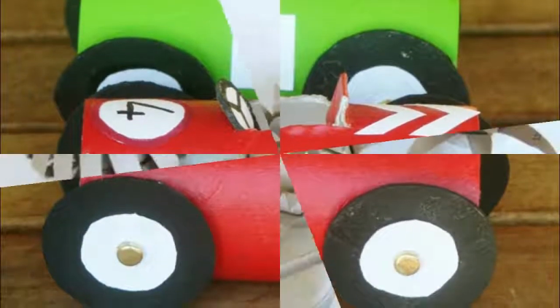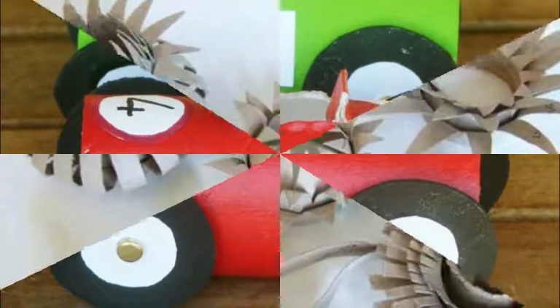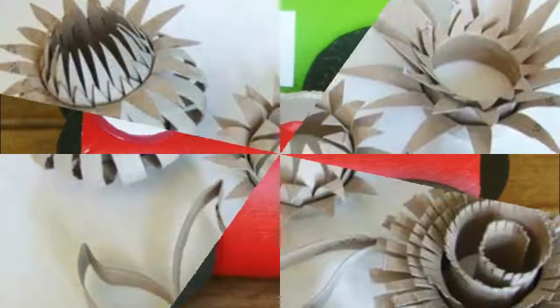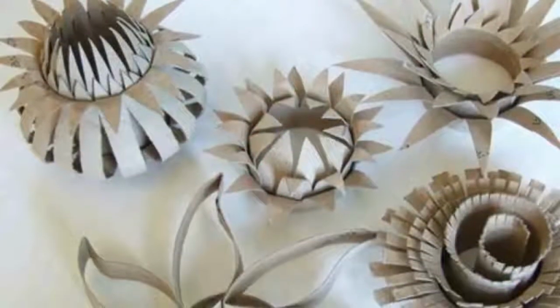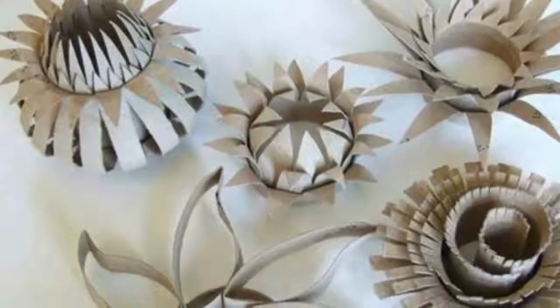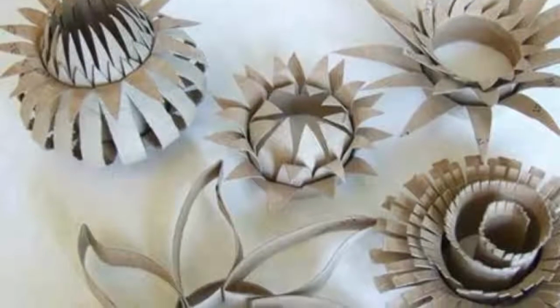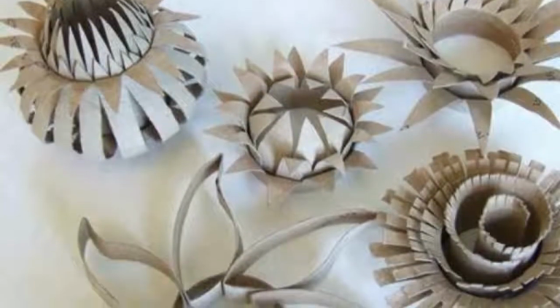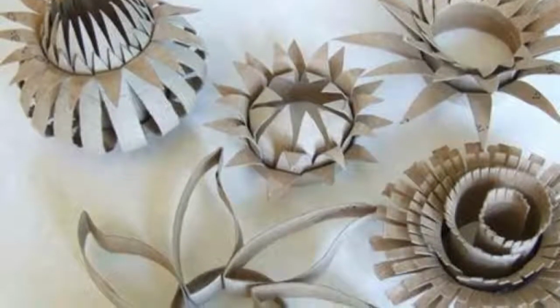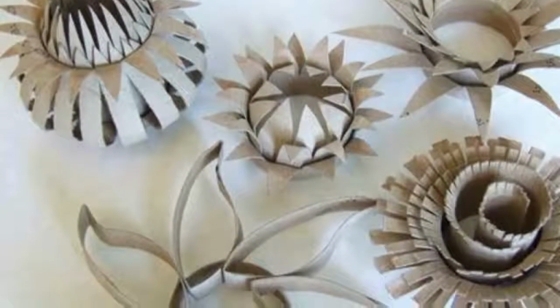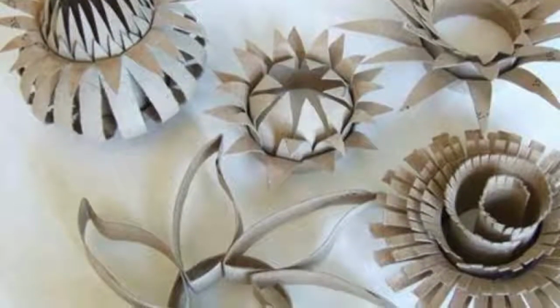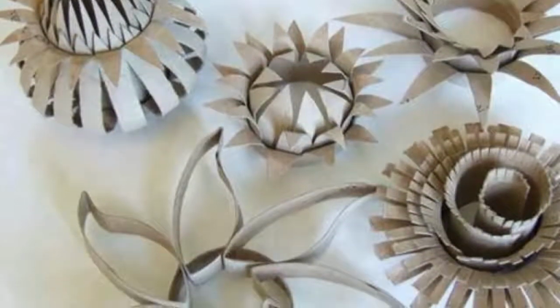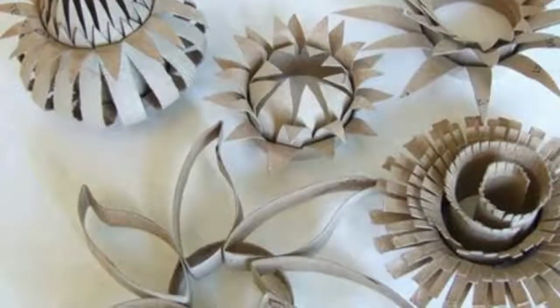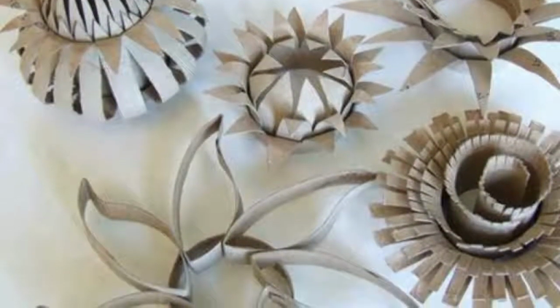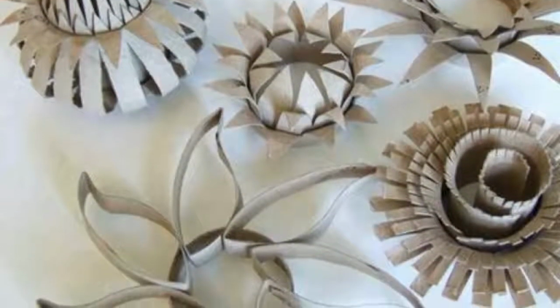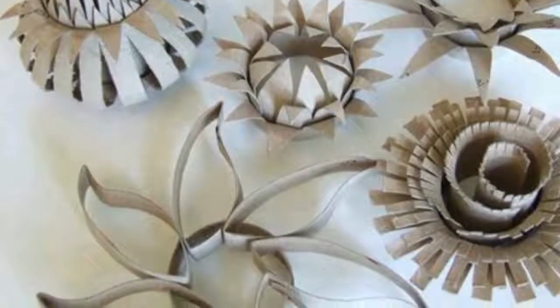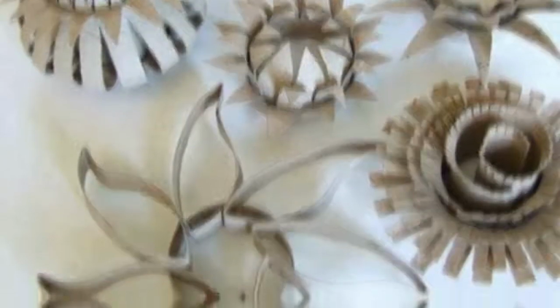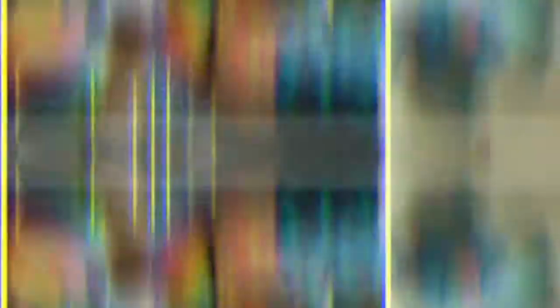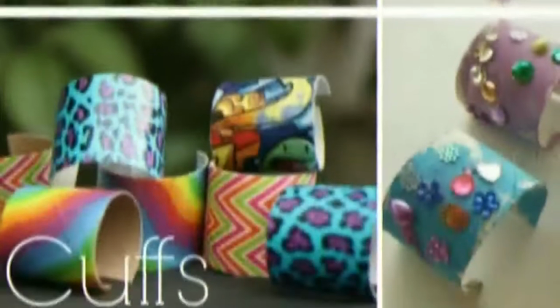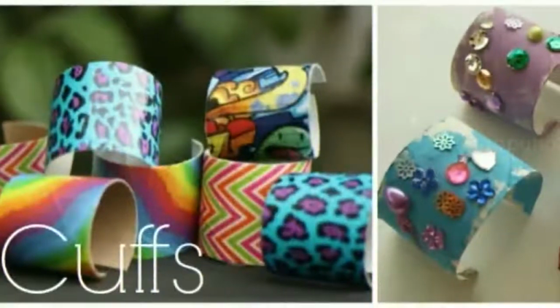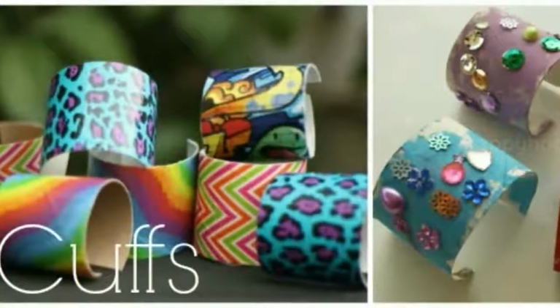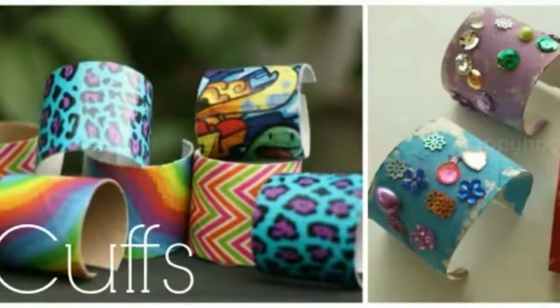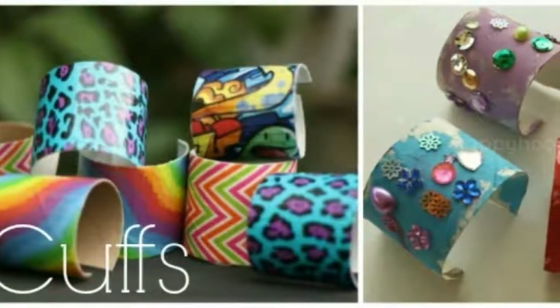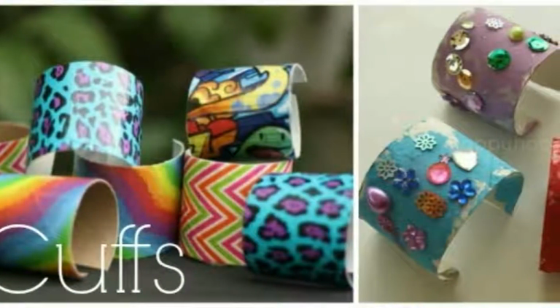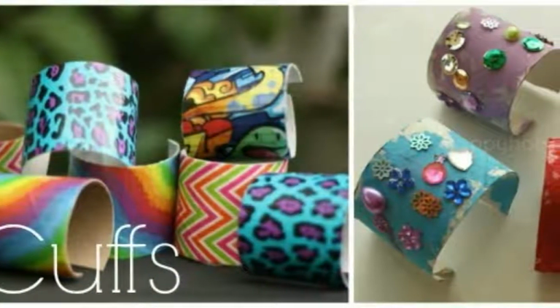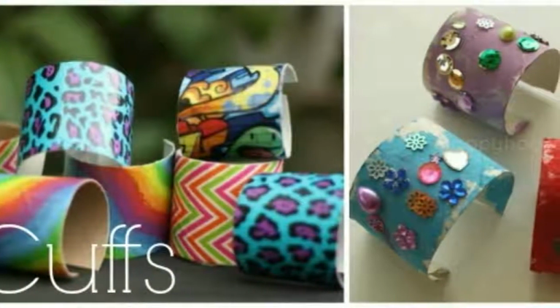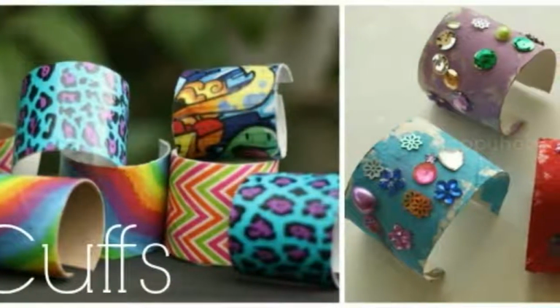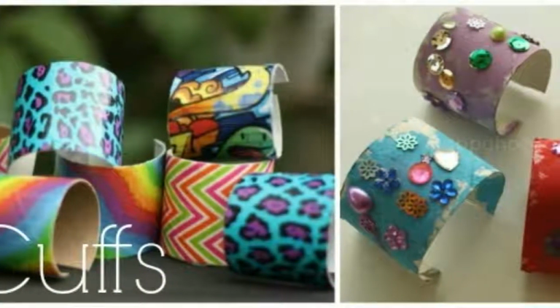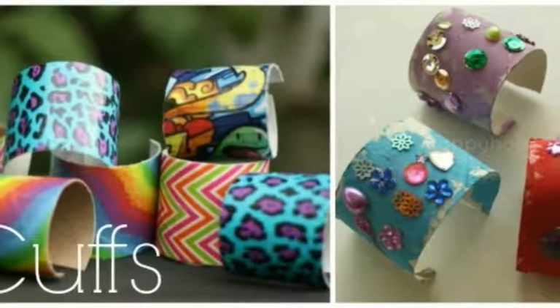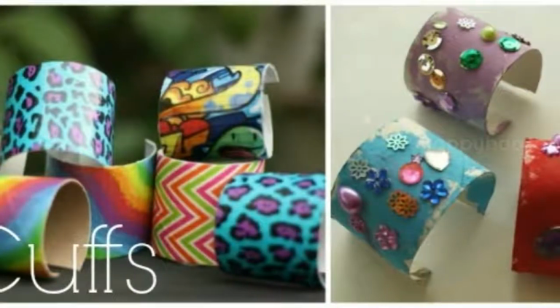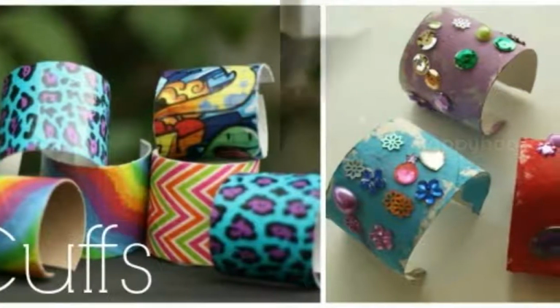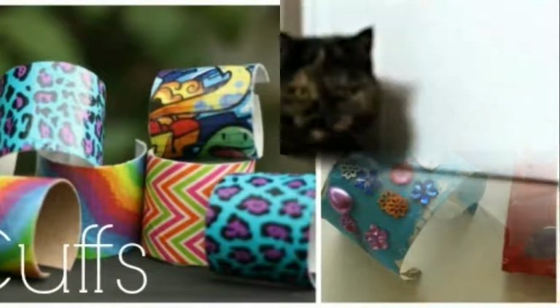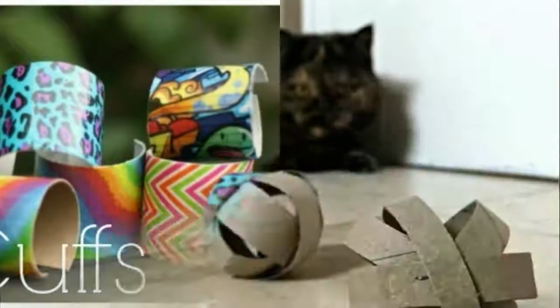5. Add them to your compost. If nothing else, cardboard tubes can be added to your compost bin. You can shred them first if you wish, but you don't have to. It will break down and offer some nice bulk to your compost.